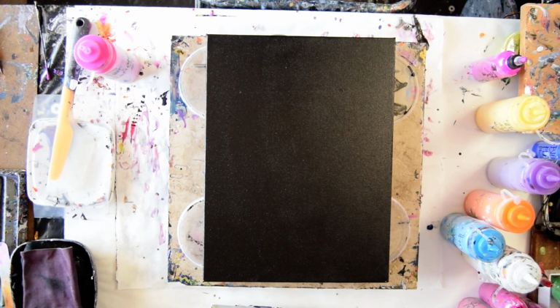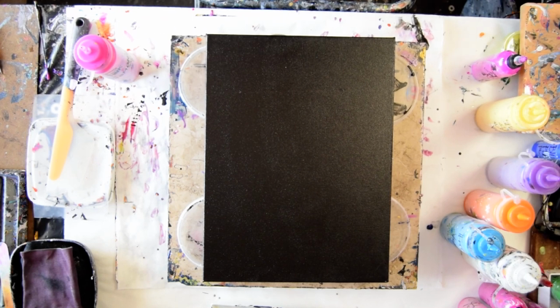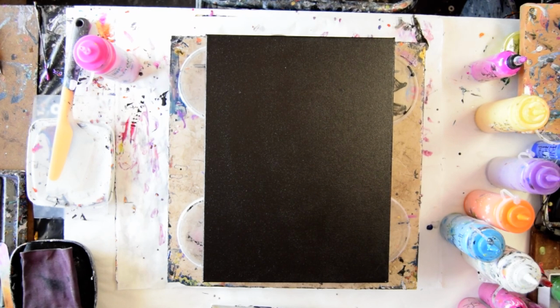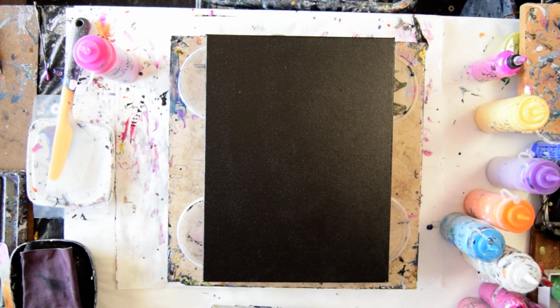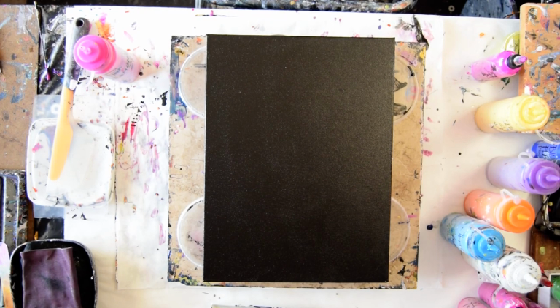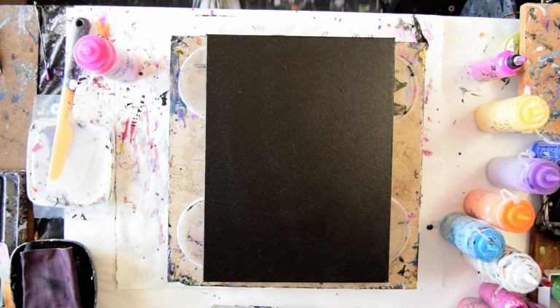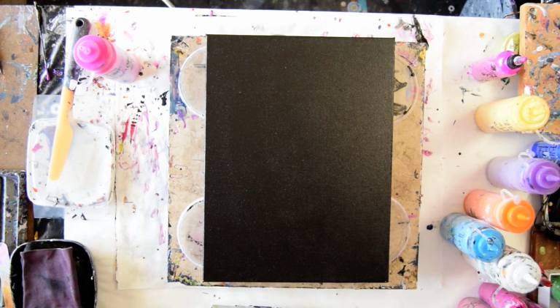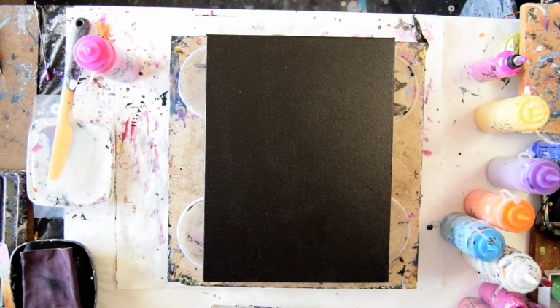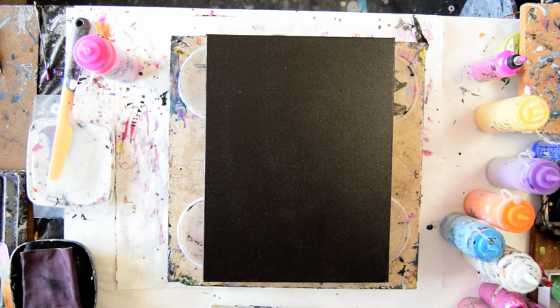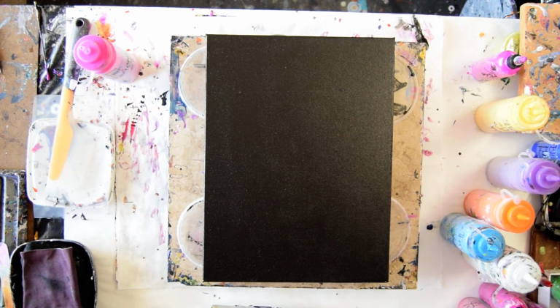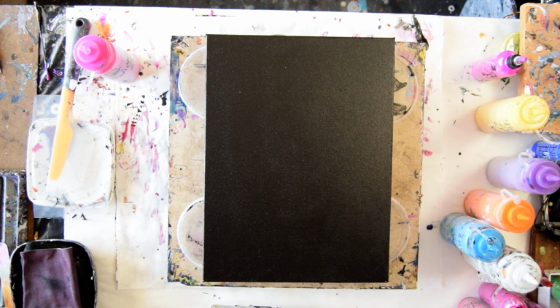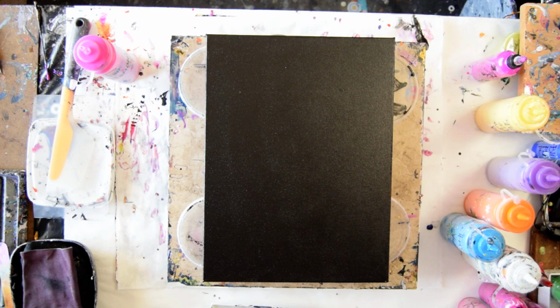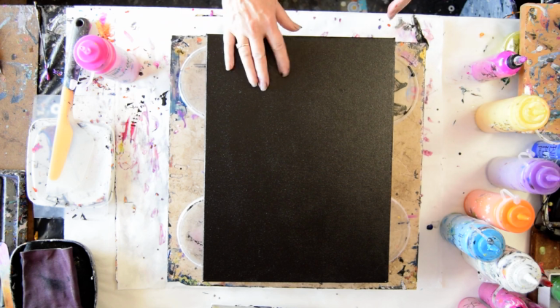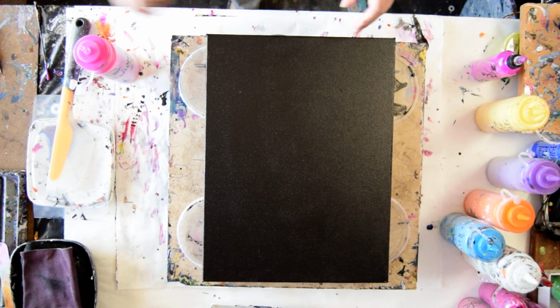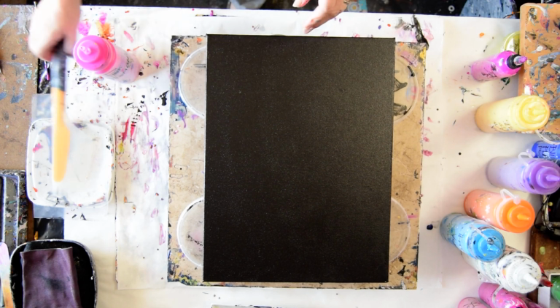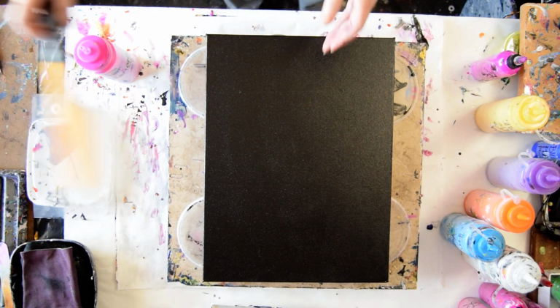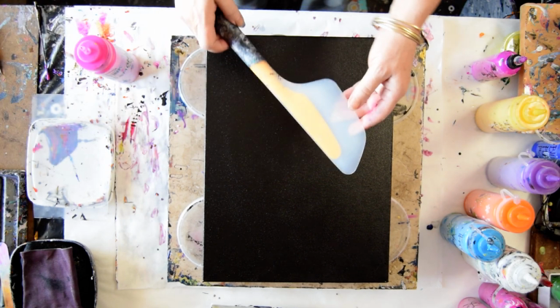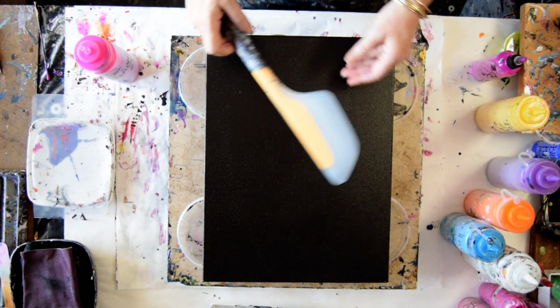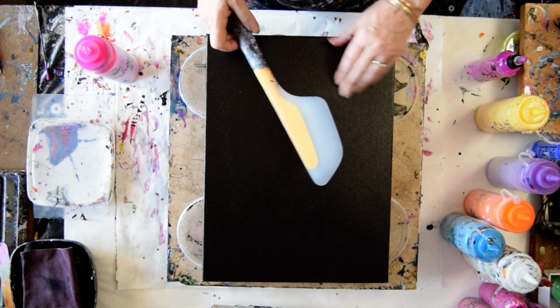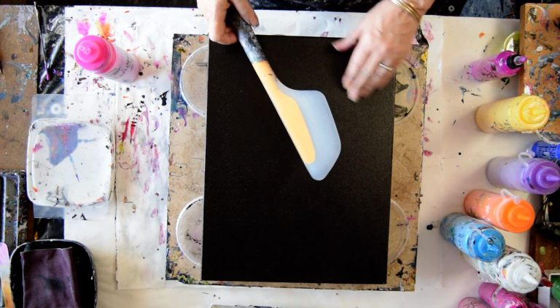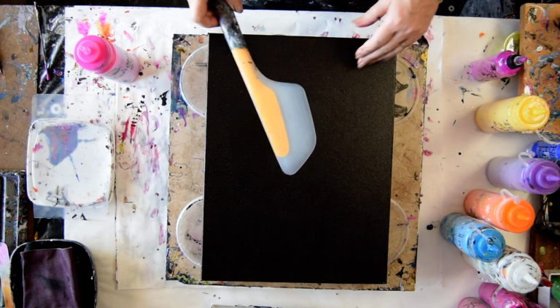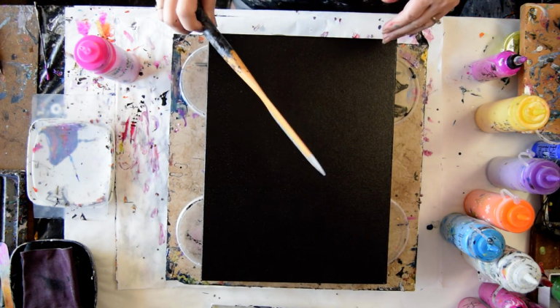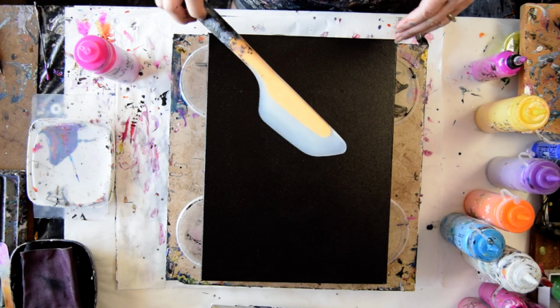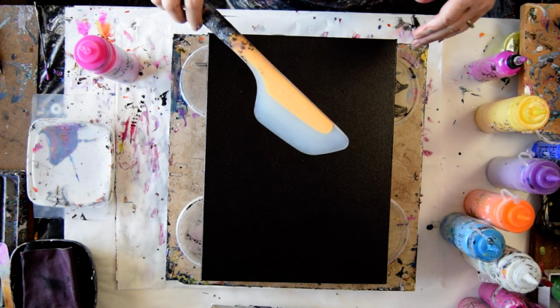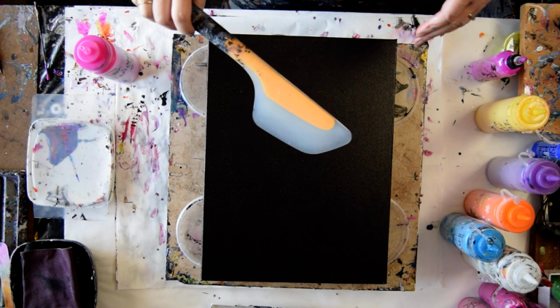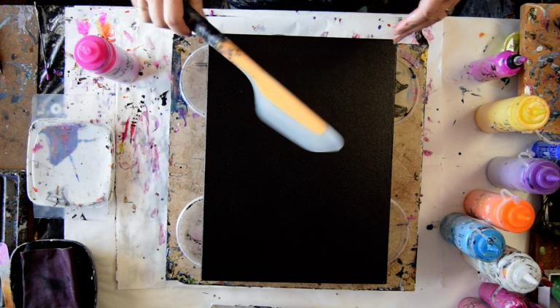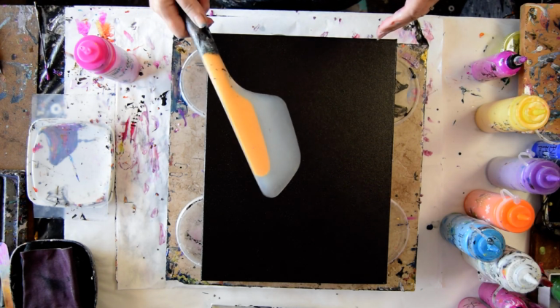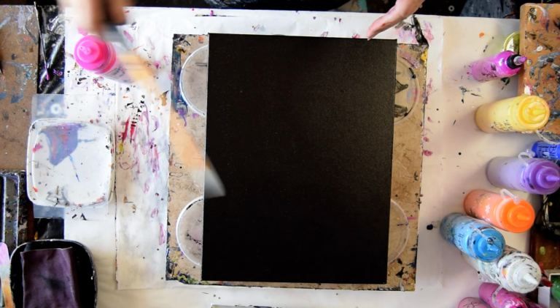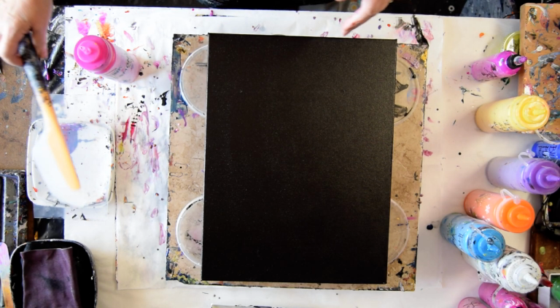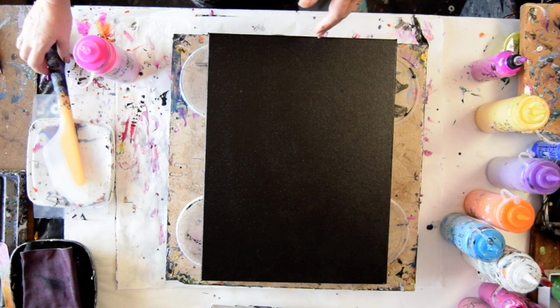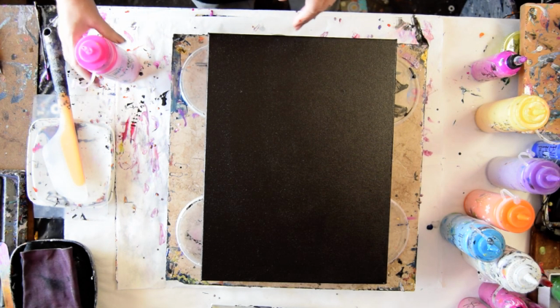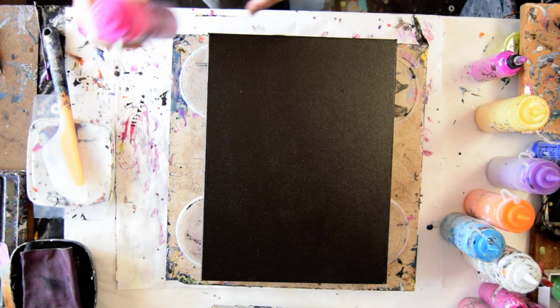I'm Priscilla Batsell. This is Spring Hill, Florida and Expressionist Art Studio Gallery. That is a 12 inch by 16 inch canvas and I'm going to use my Oxo Omelette Turning Flip and Fold Spatula — available on my Amazon link on the link tree underneath the video, underneath Show More — to spread some paint.